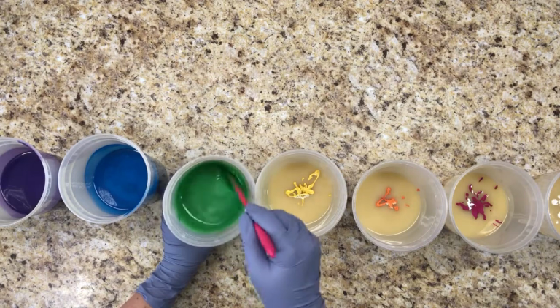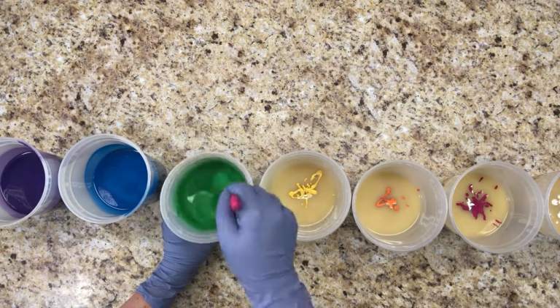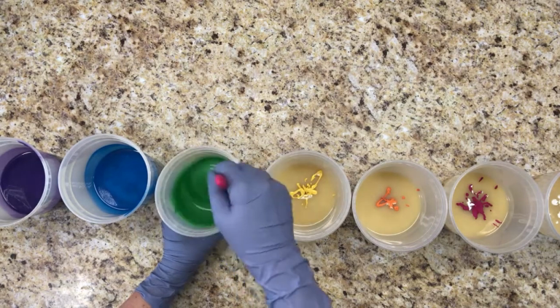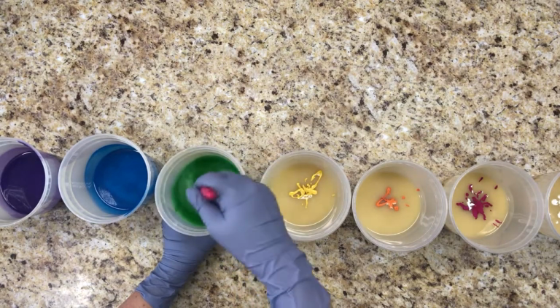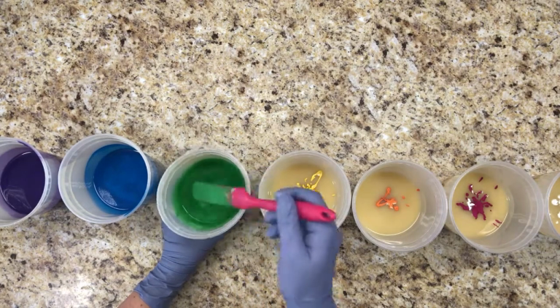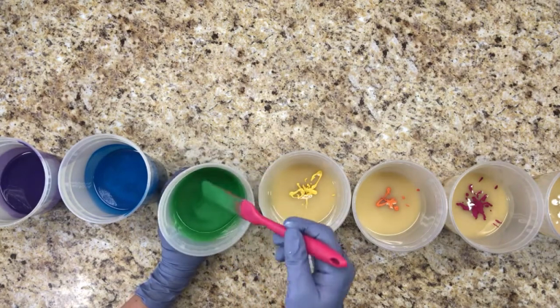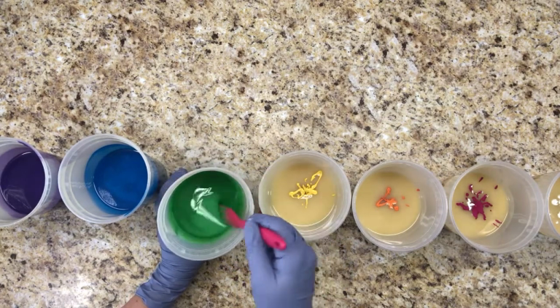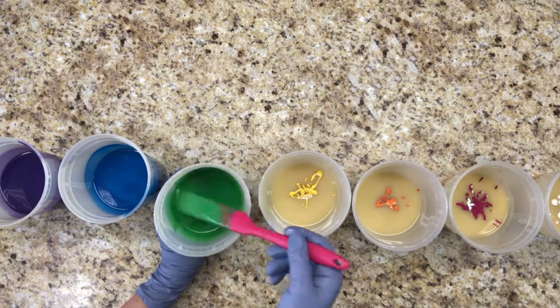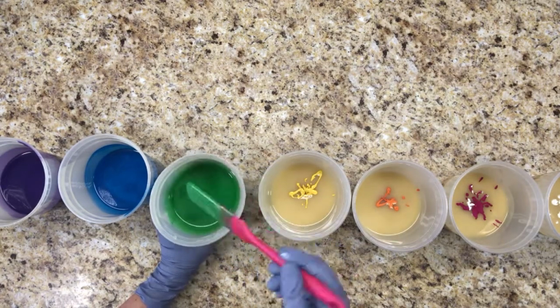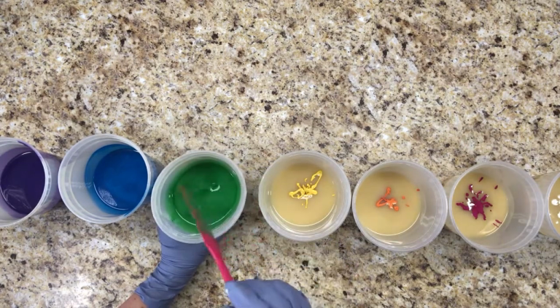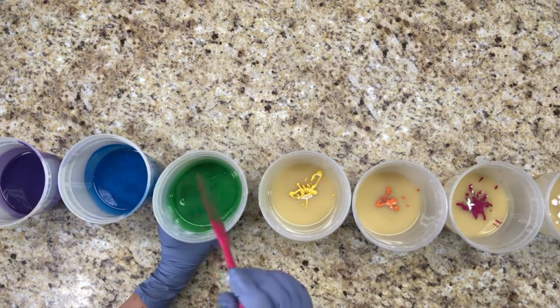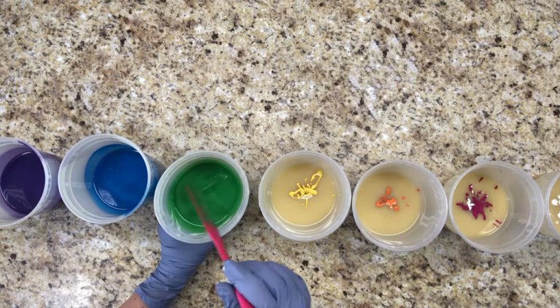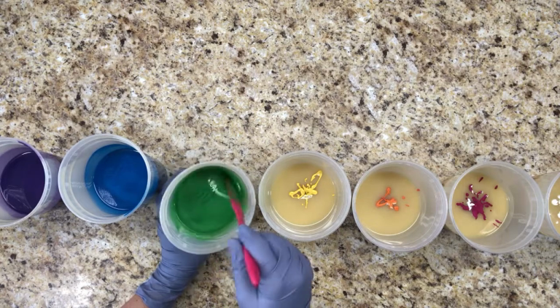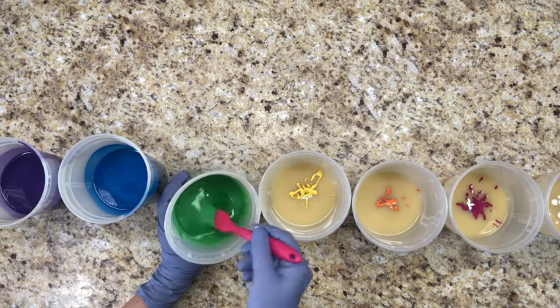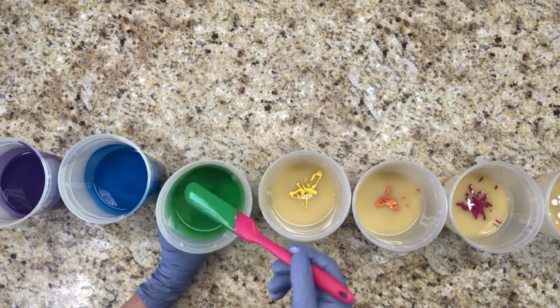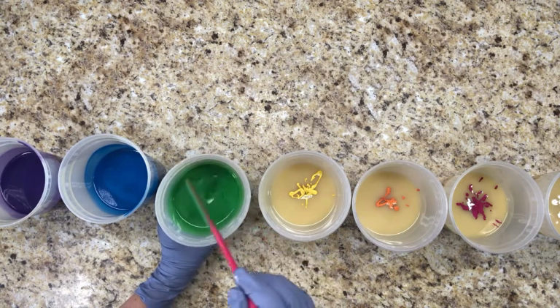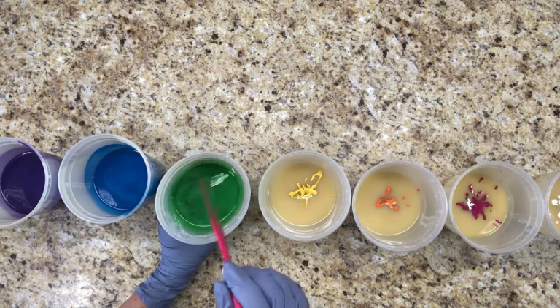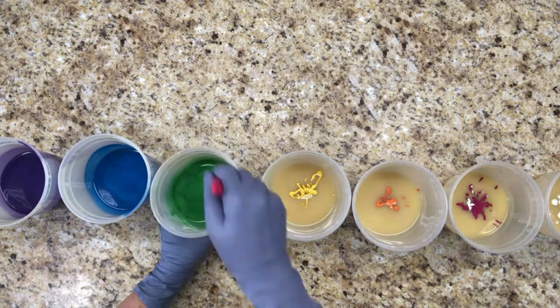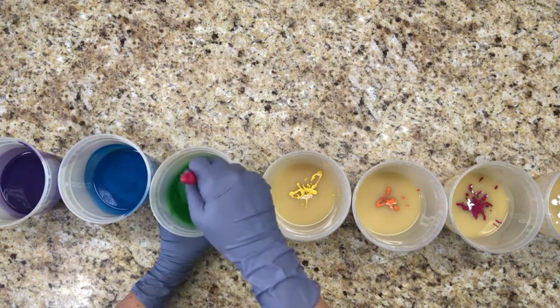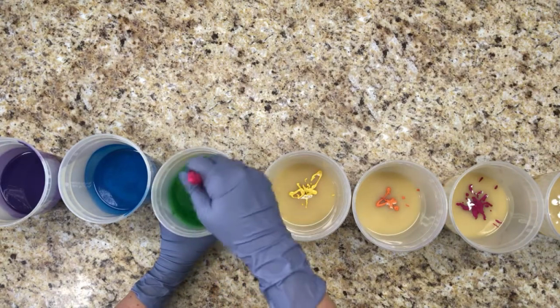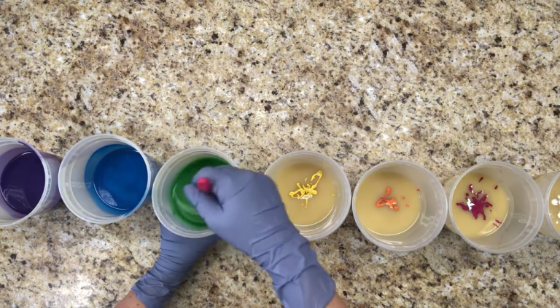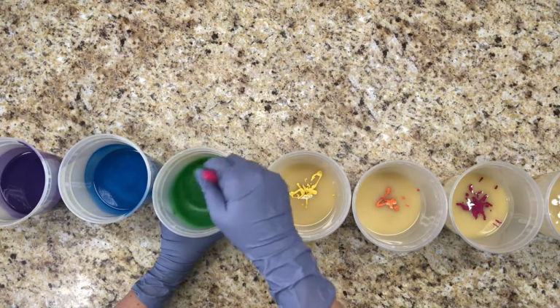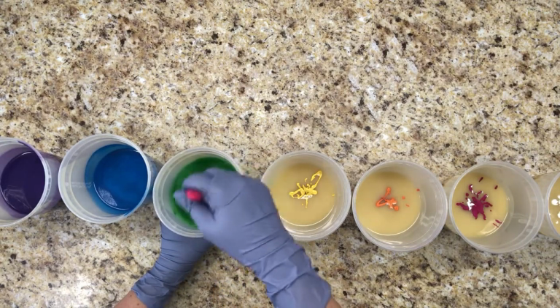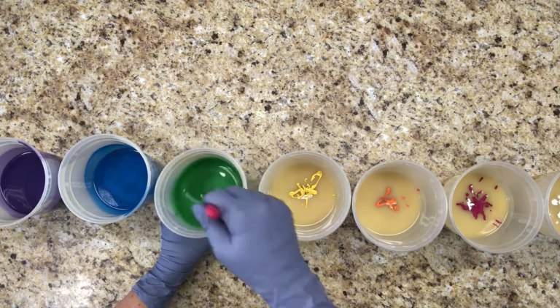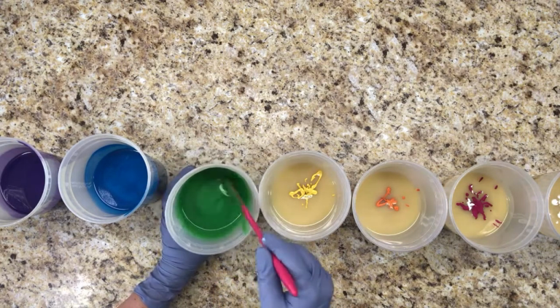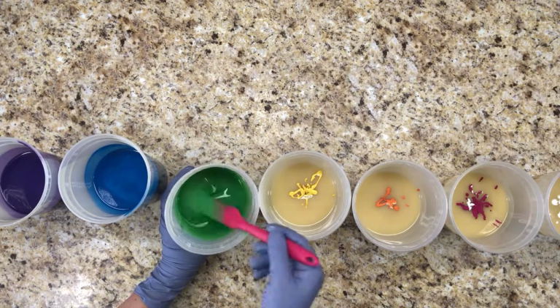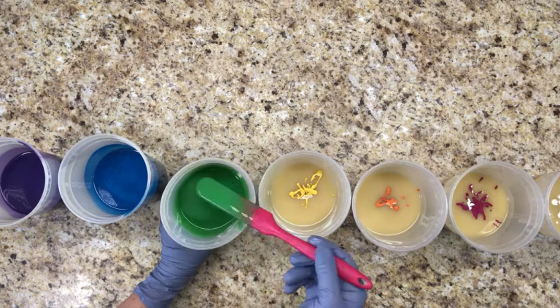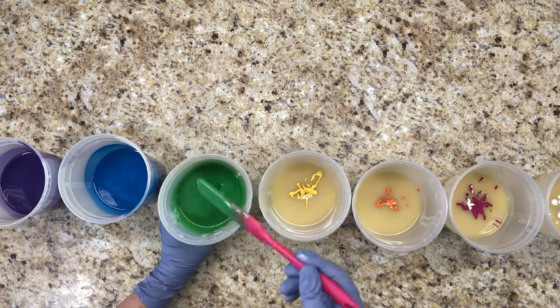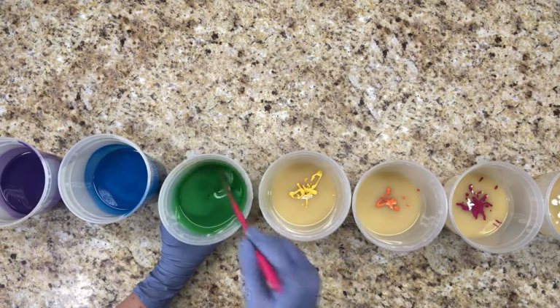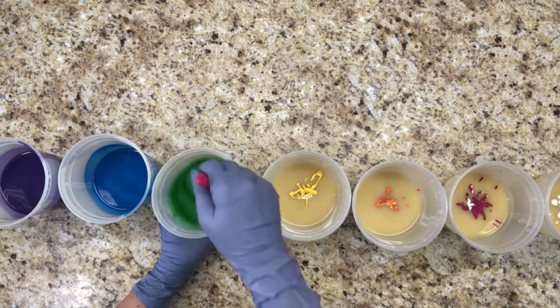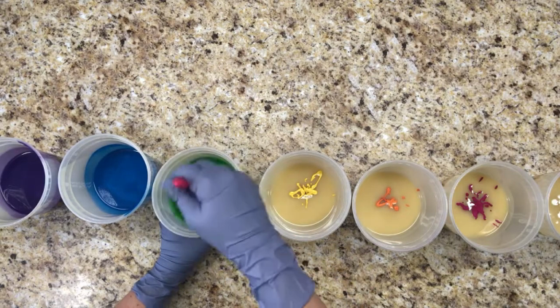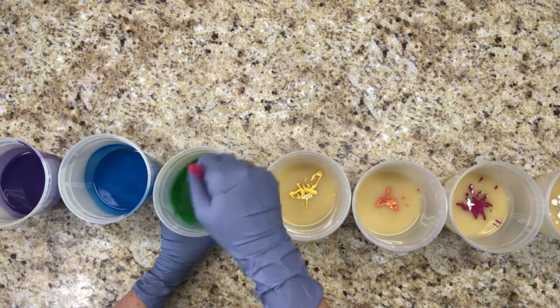Now this color of green is going to turn a mossy brown color — it's really an ugly color when you add the fragrance oil — but then it comes right back to this bright green color.